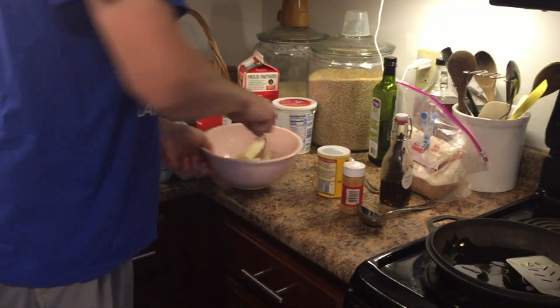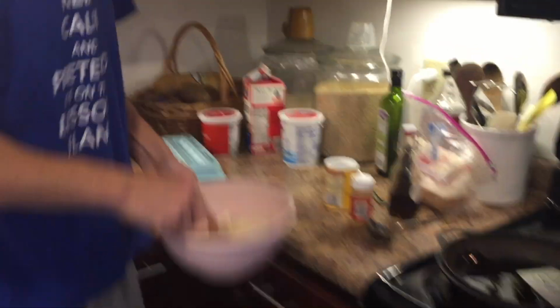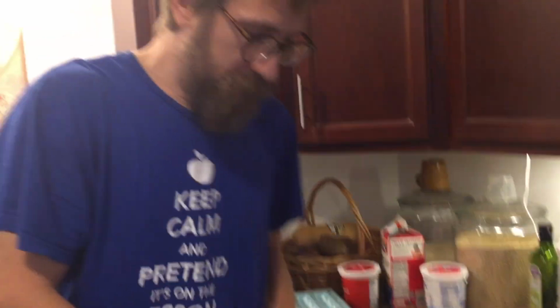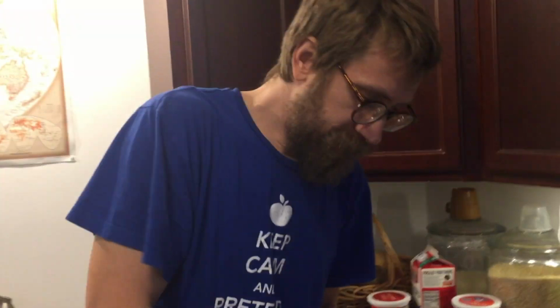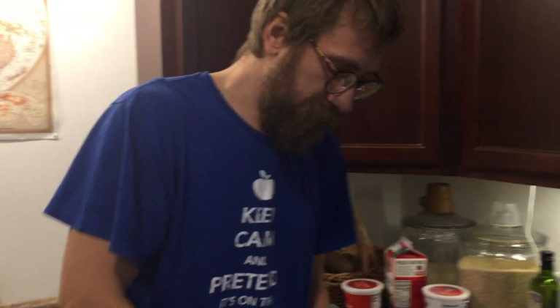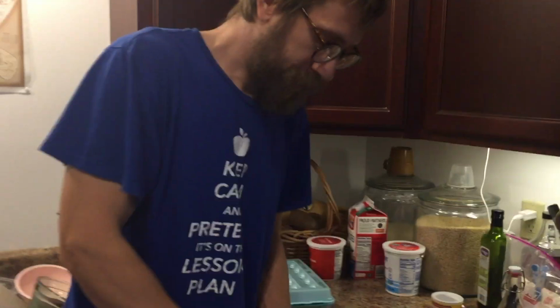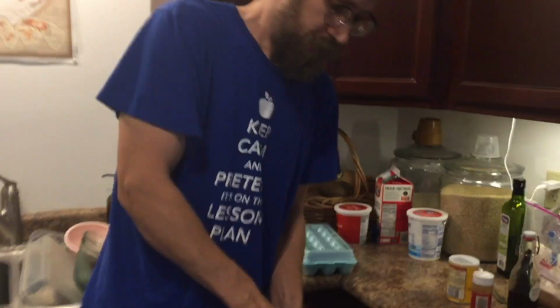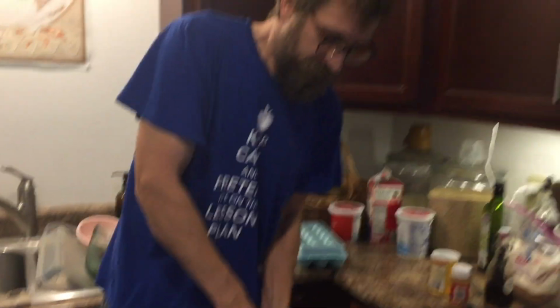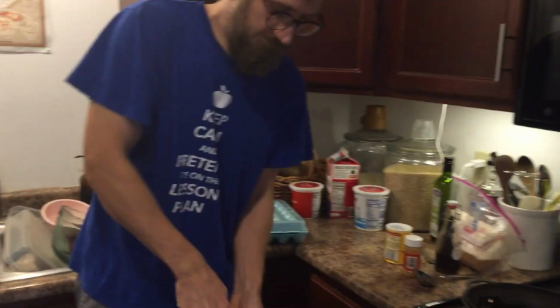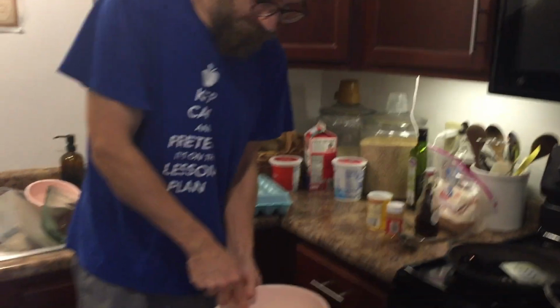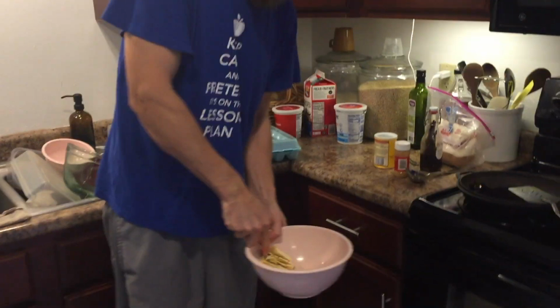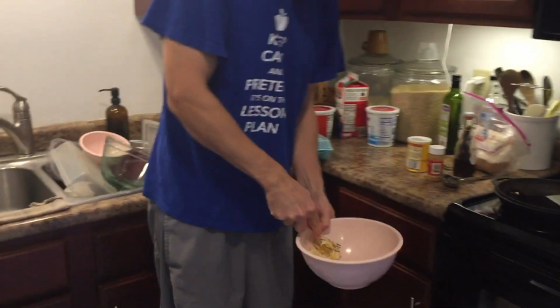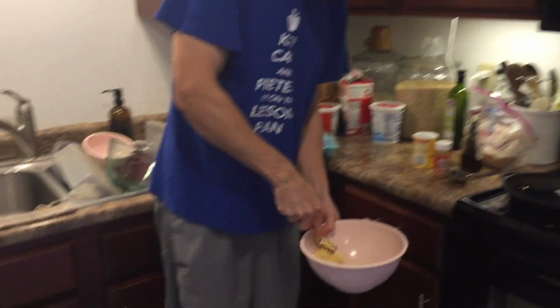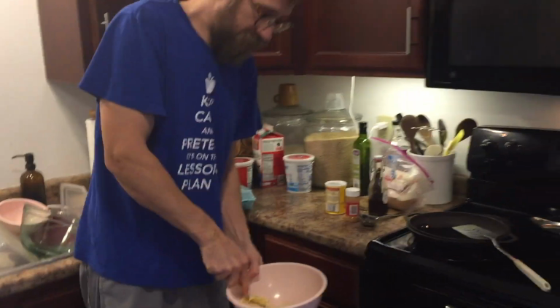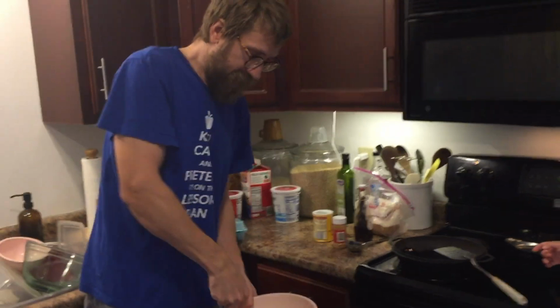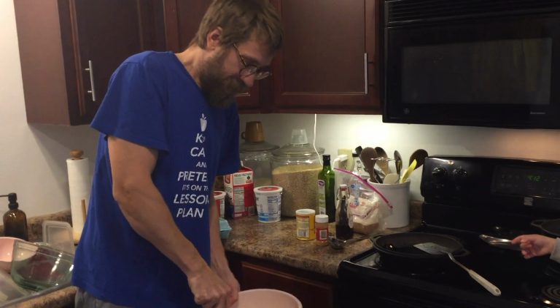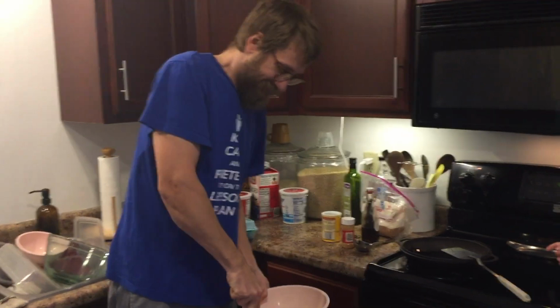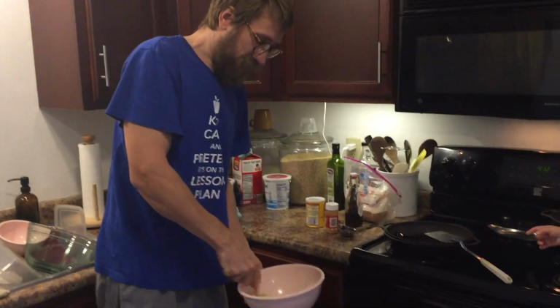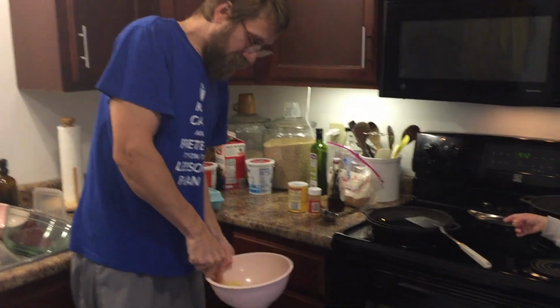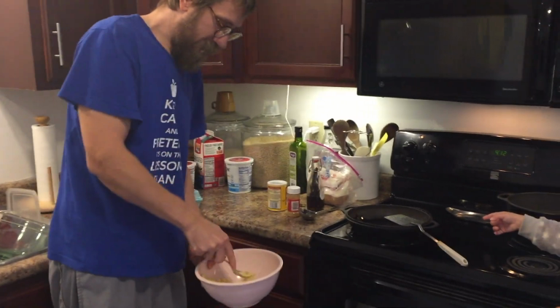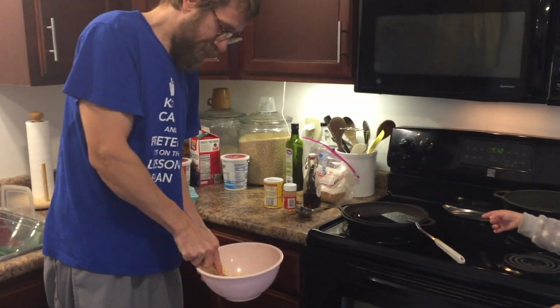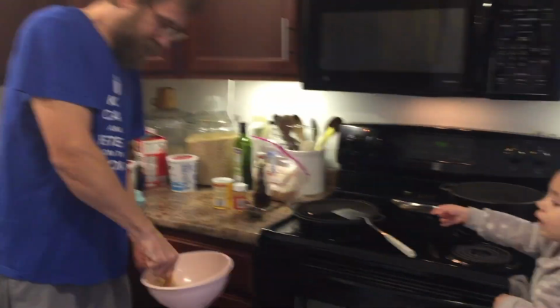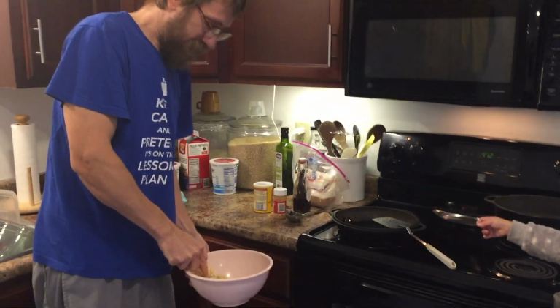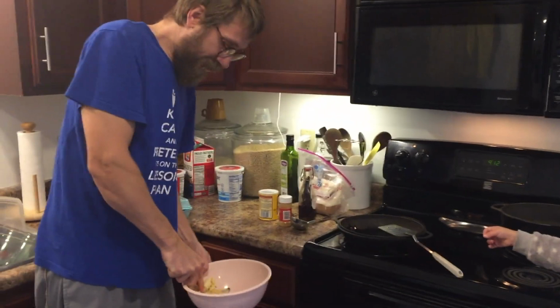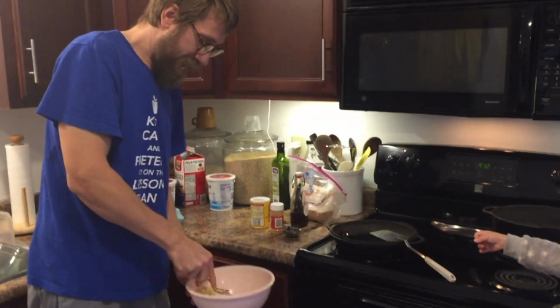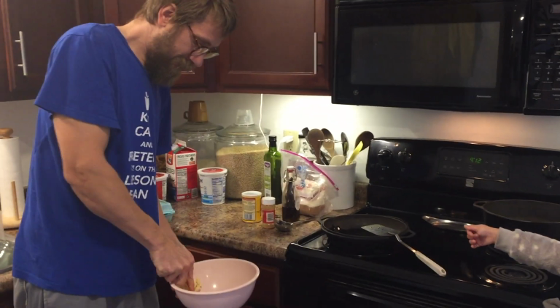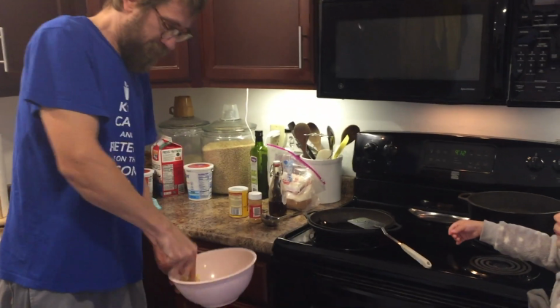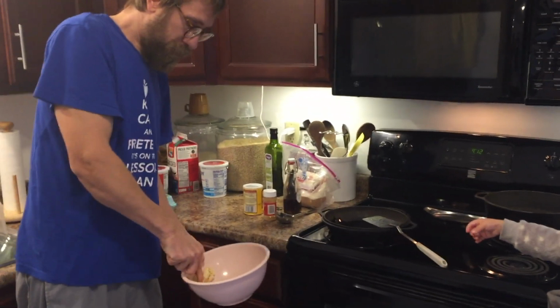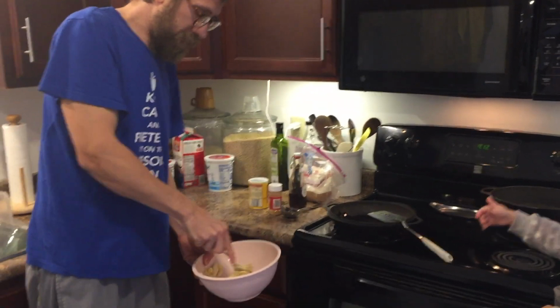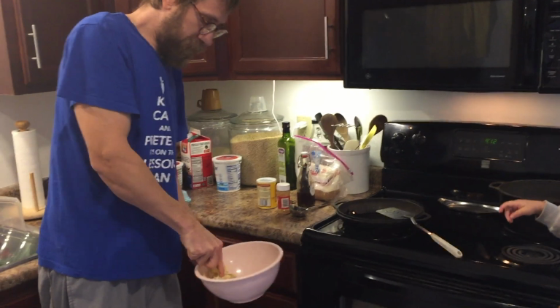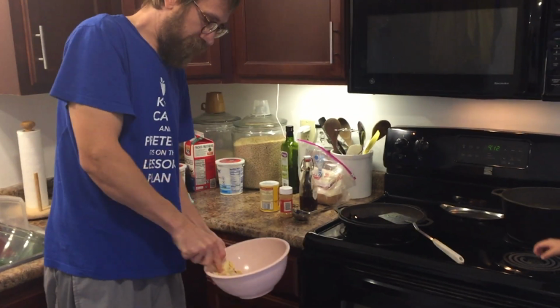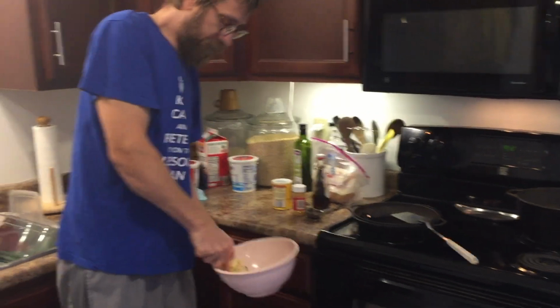So what are the three keys? The binder, the liquid, the flour, and the fat. Binder, liquid, flour, fat — in addition to flour, you need binder, liquid, and fat.